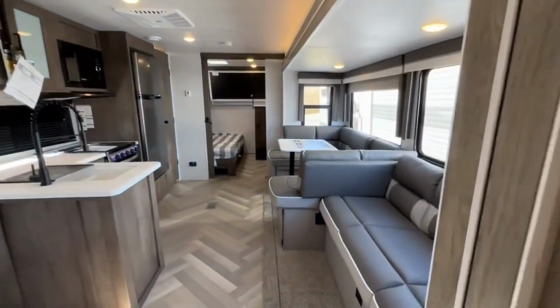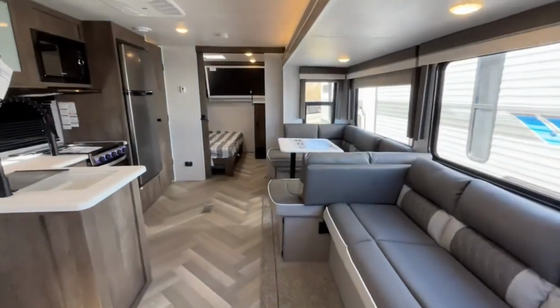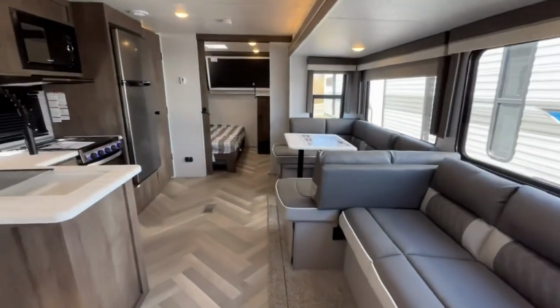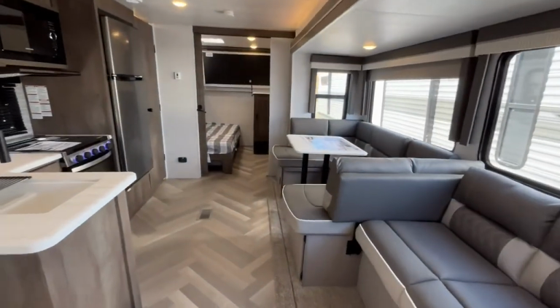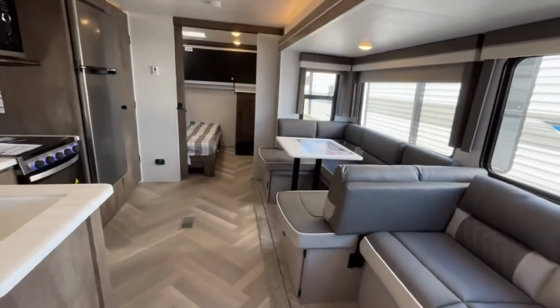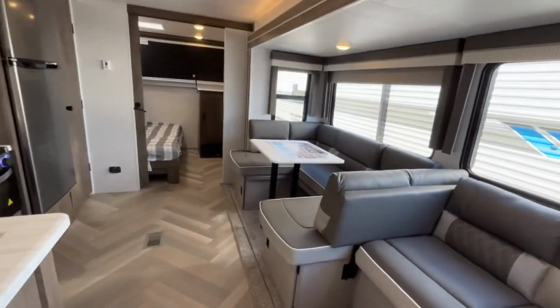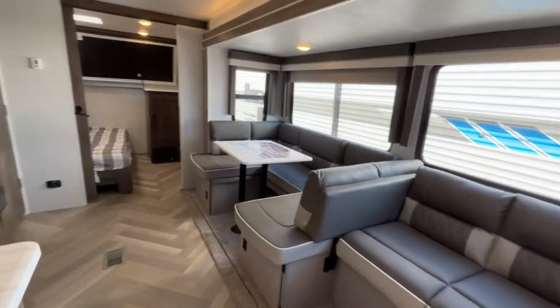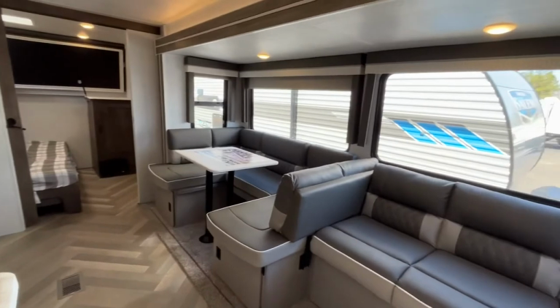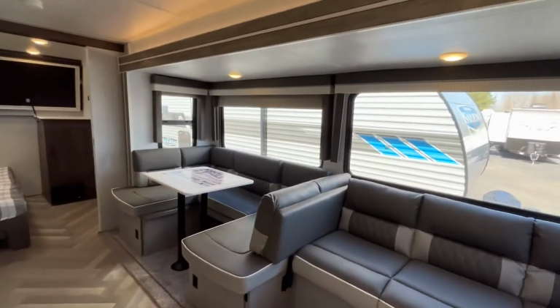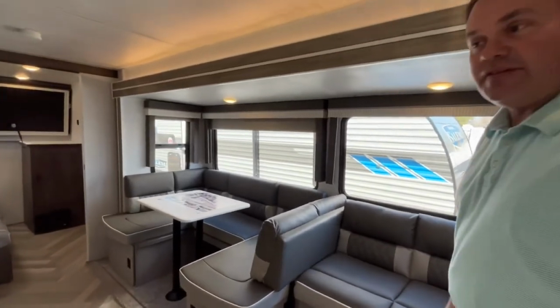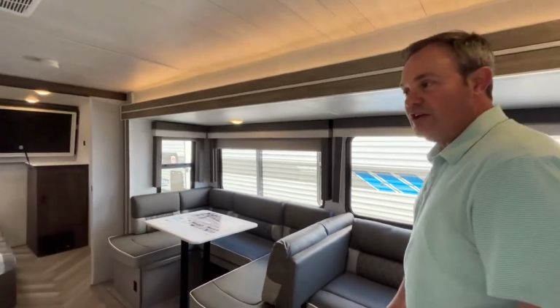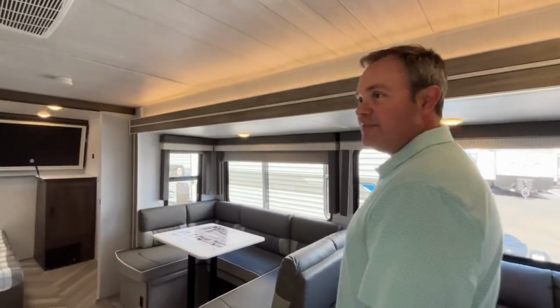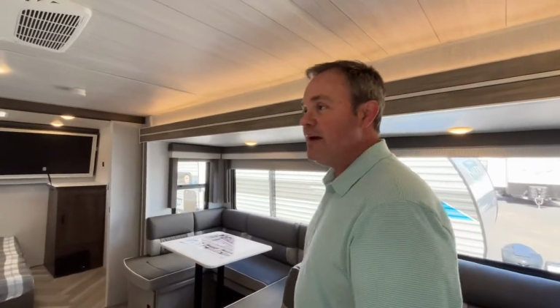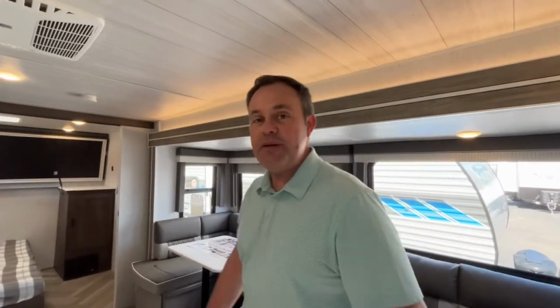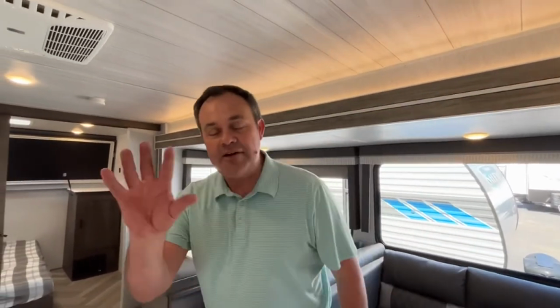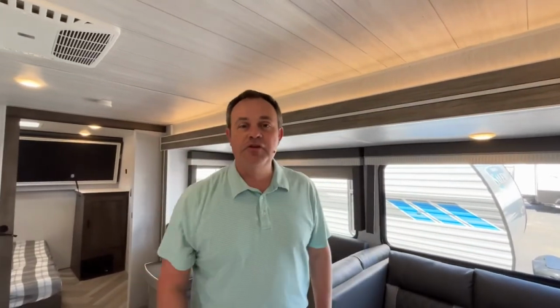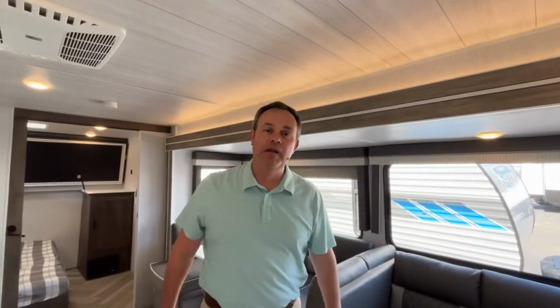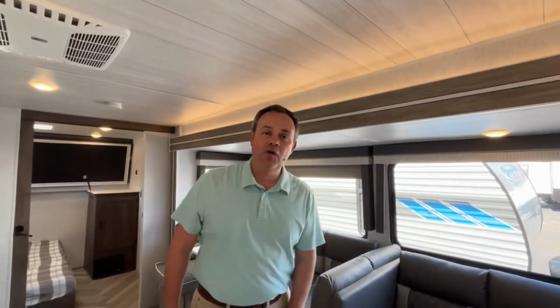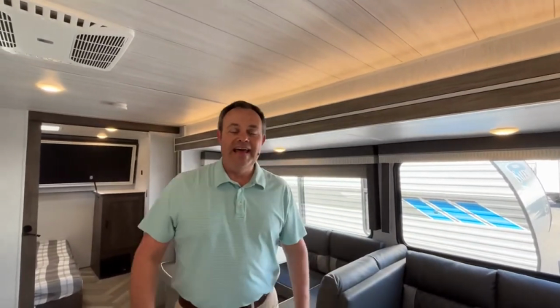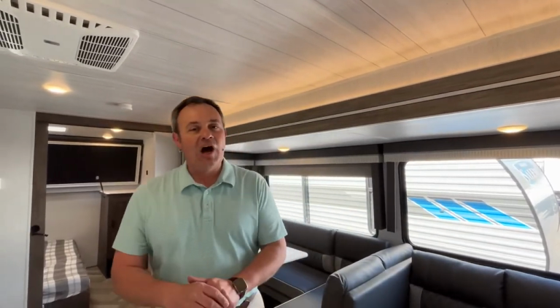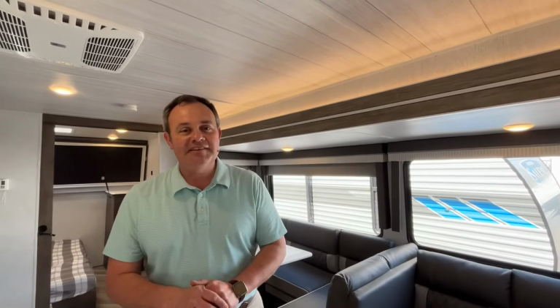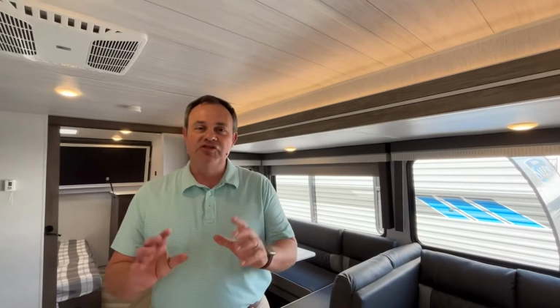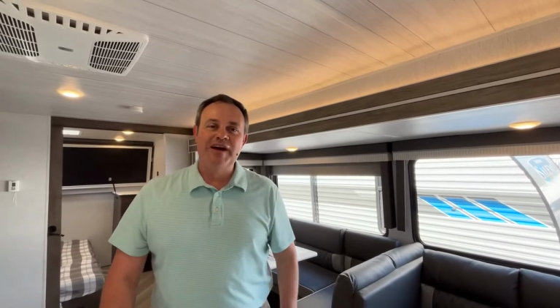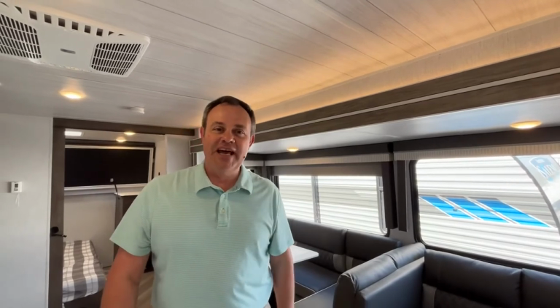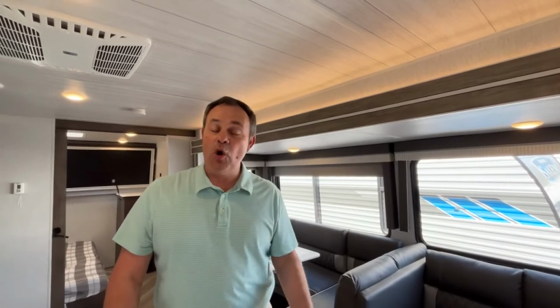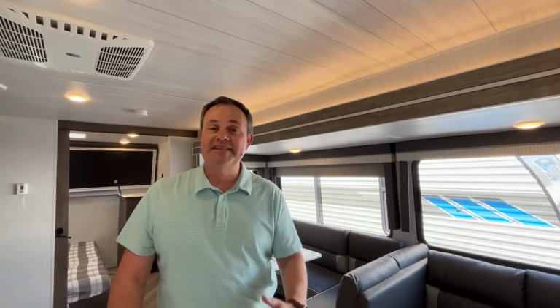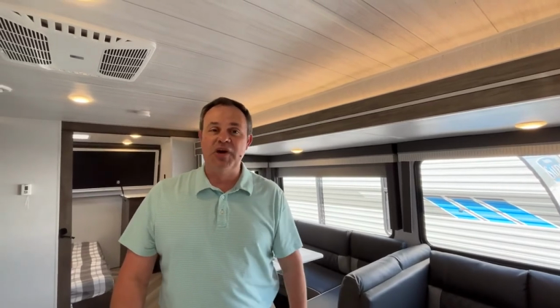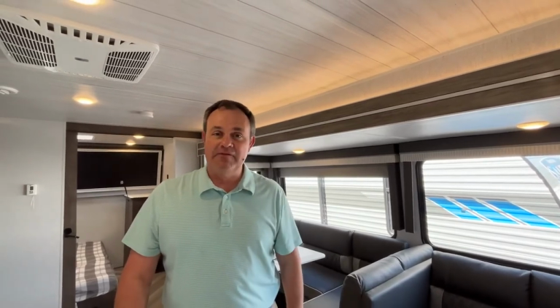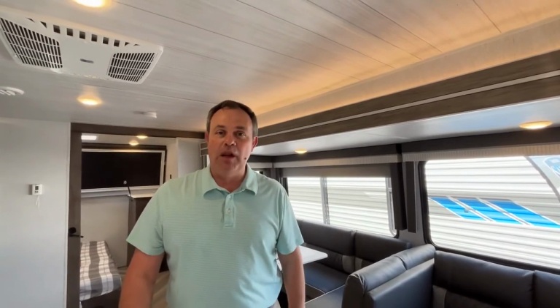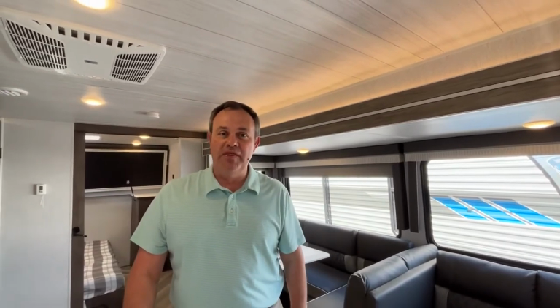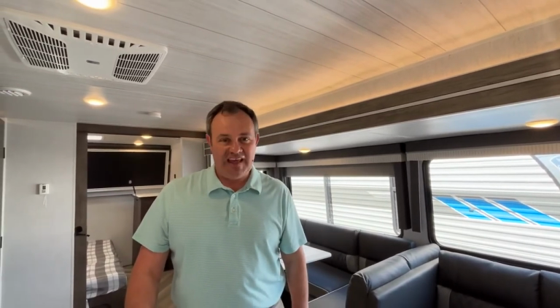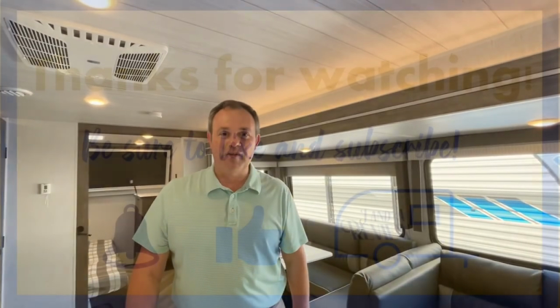All right folks, if you like this travel trailer, the dealership's information will be down in the description below. And as always, if you just found our channel, go ahead and subscribe and follow along with us. Thanks everybody.